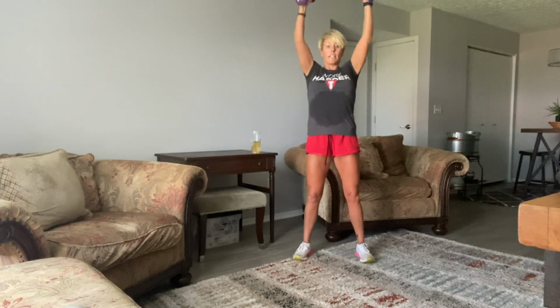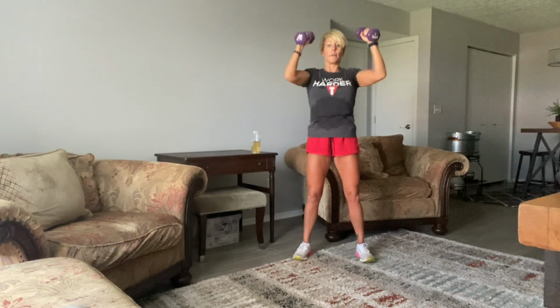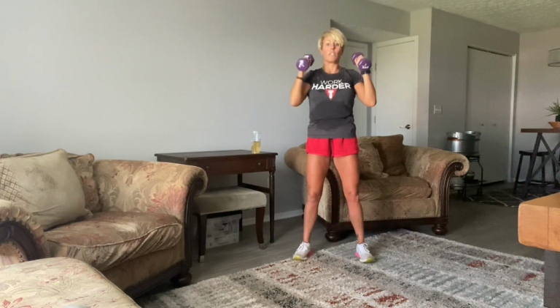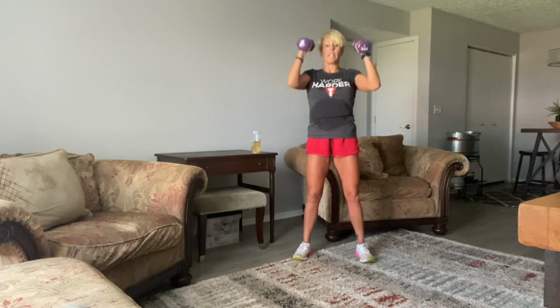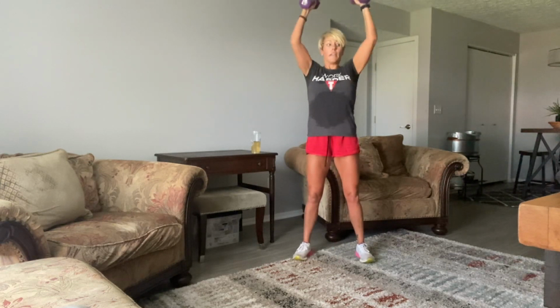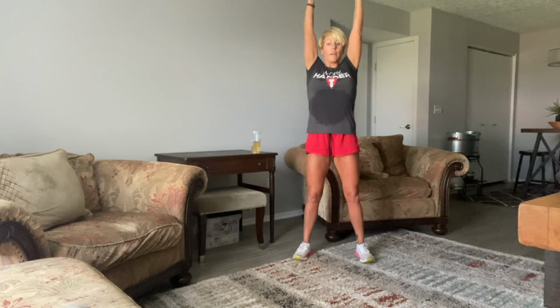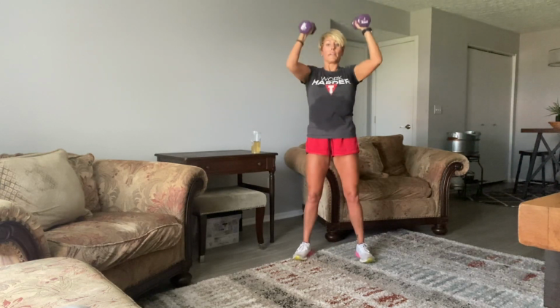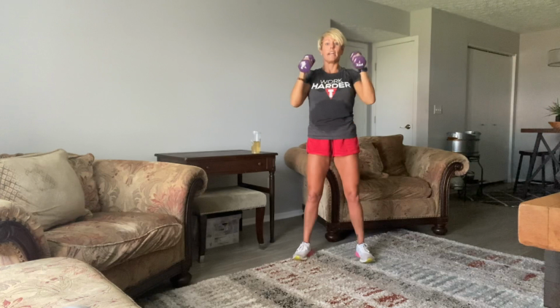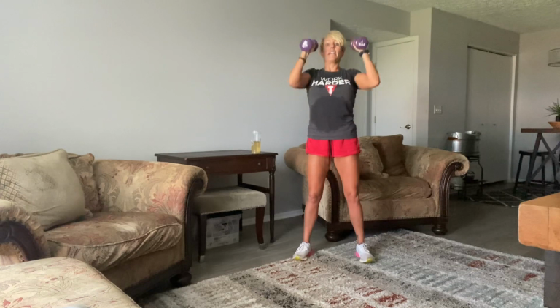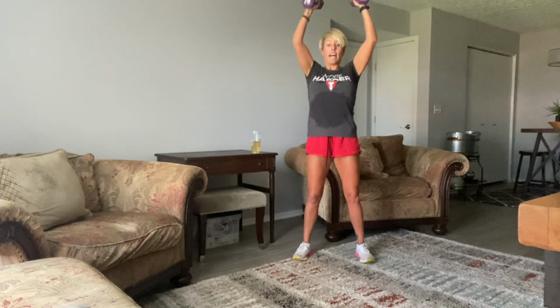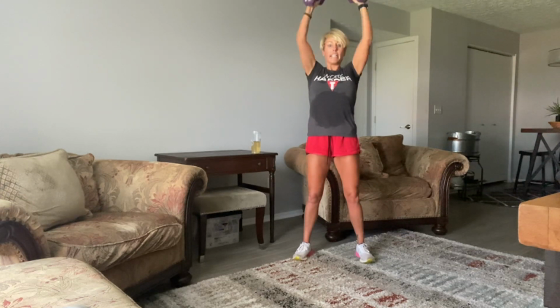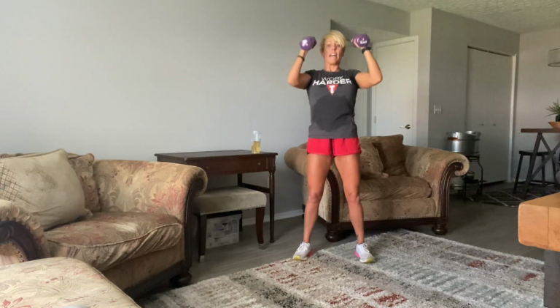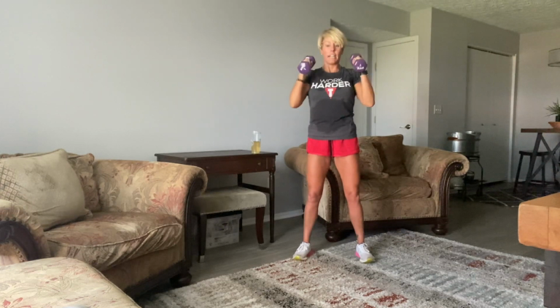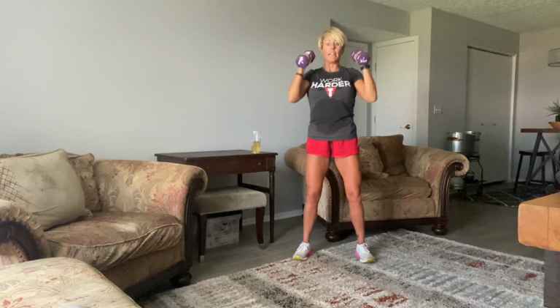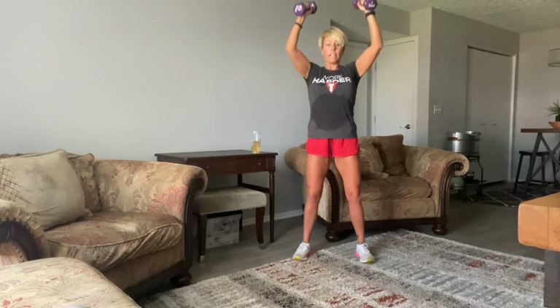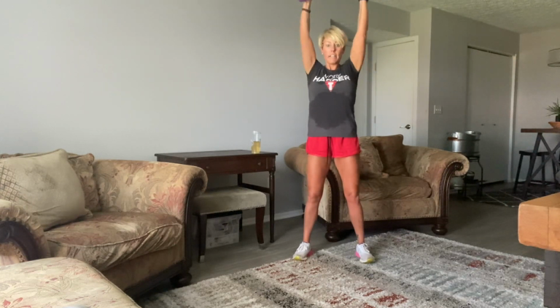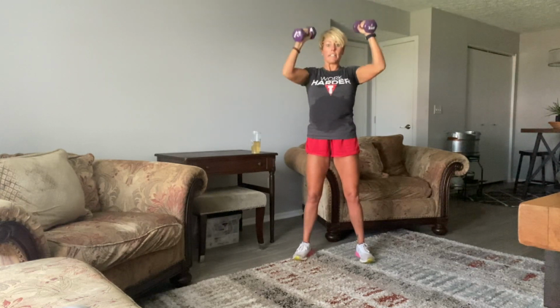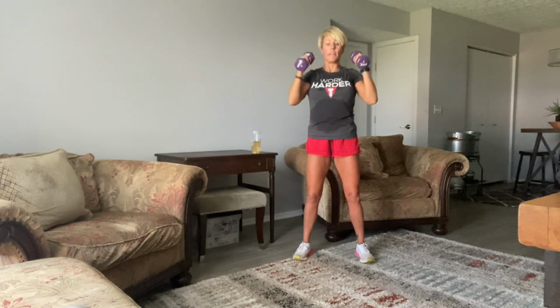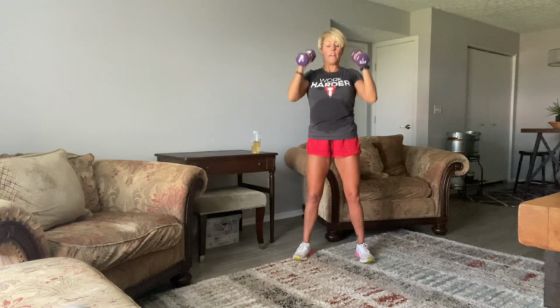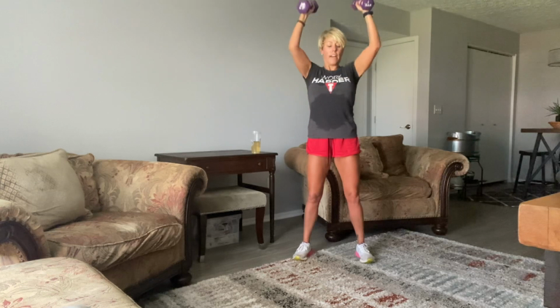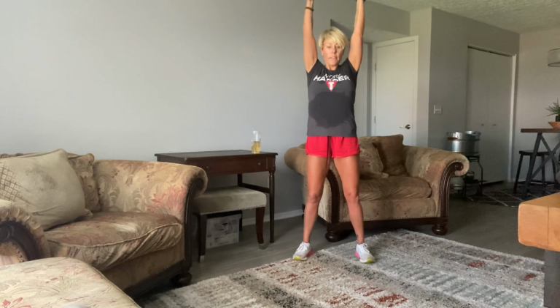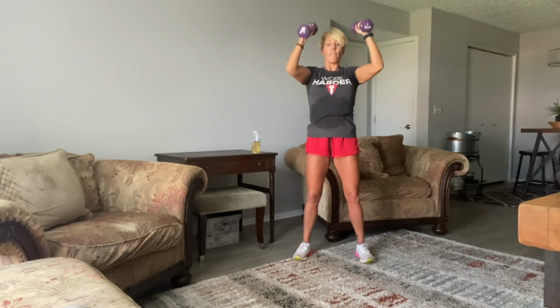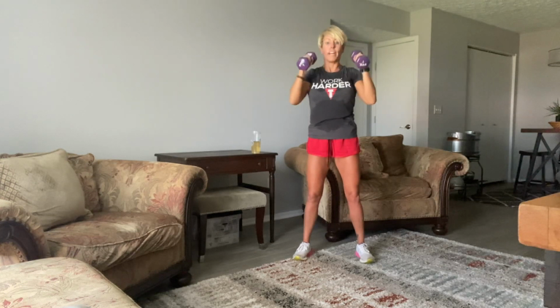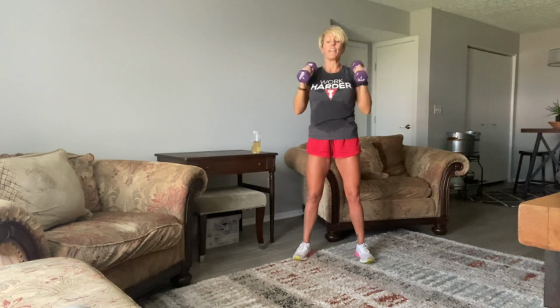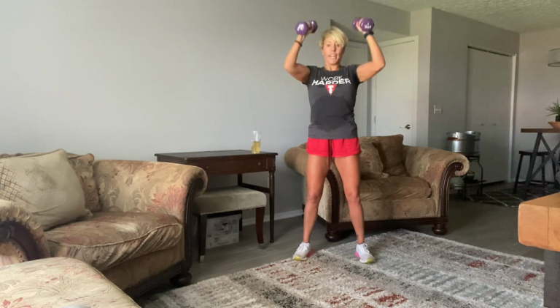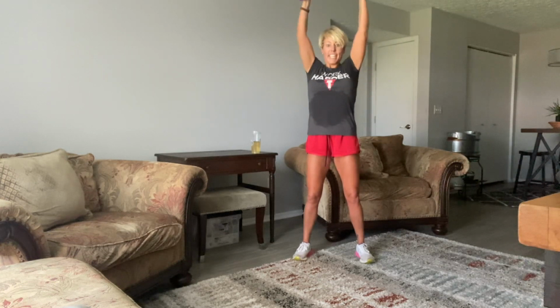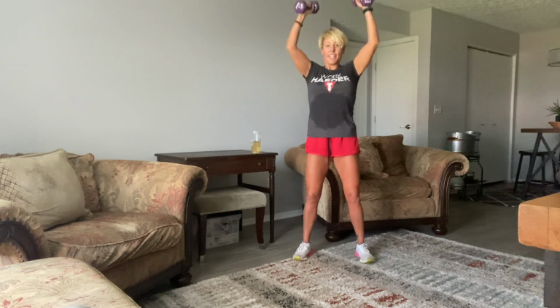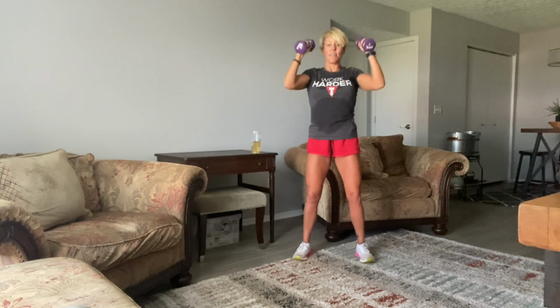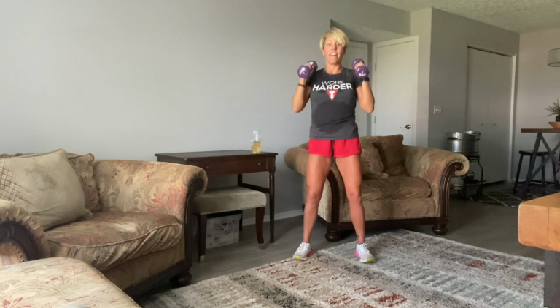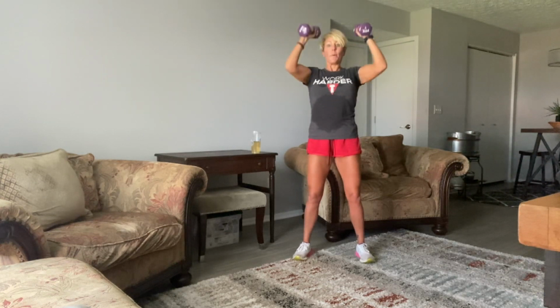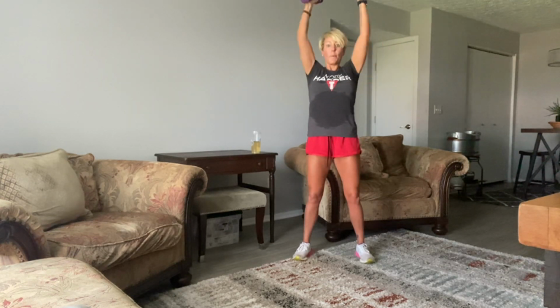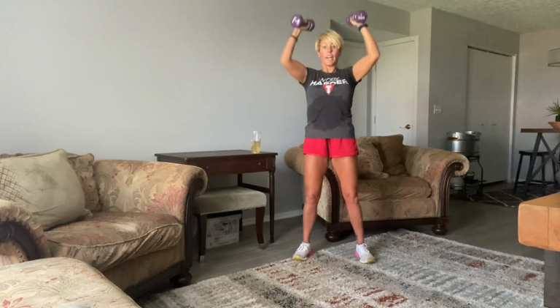Let's go — straight shoulders. Come on. 10, 9, 8, 7, 6, 5, 4, 3 — good work you guys. One more. Weights to the side.